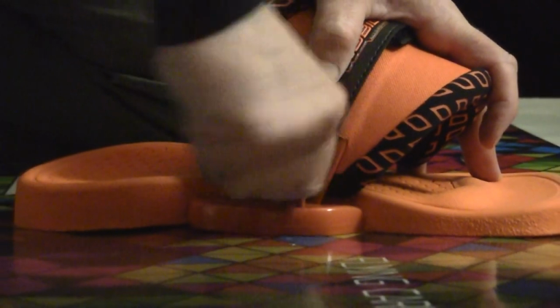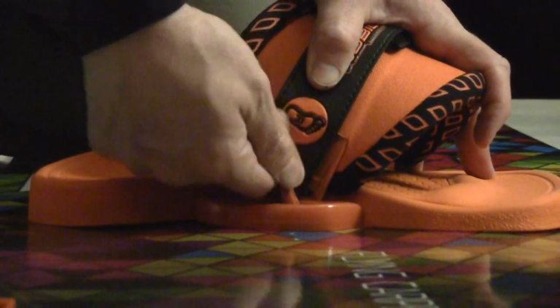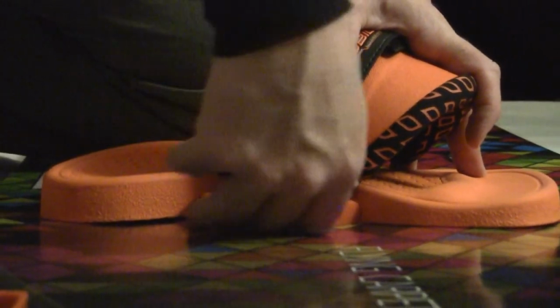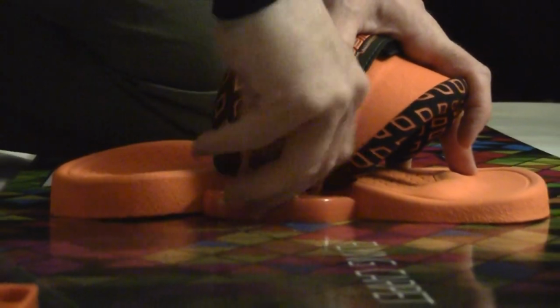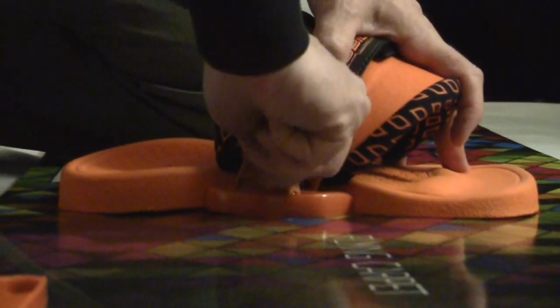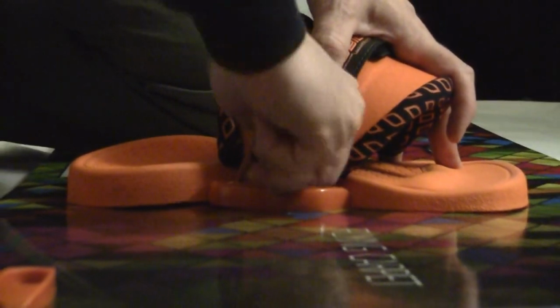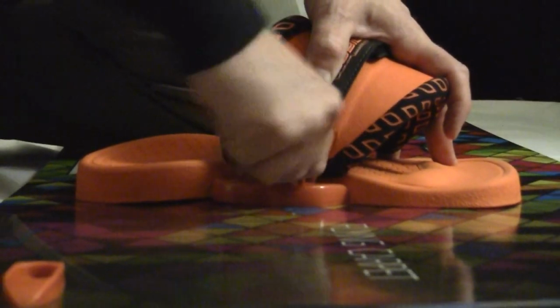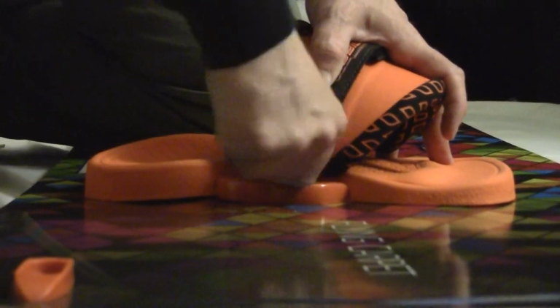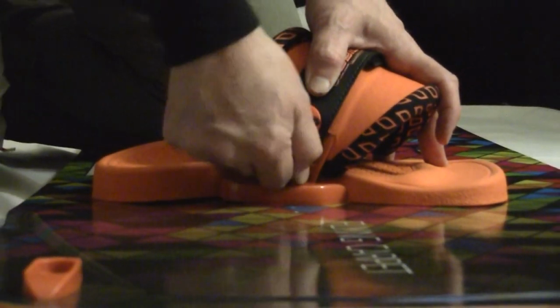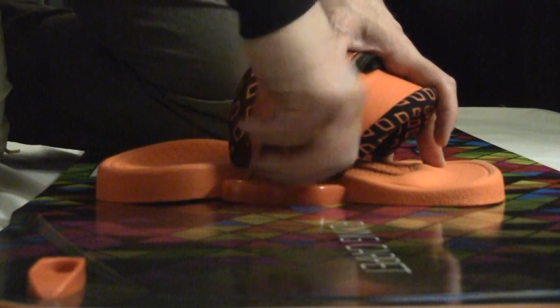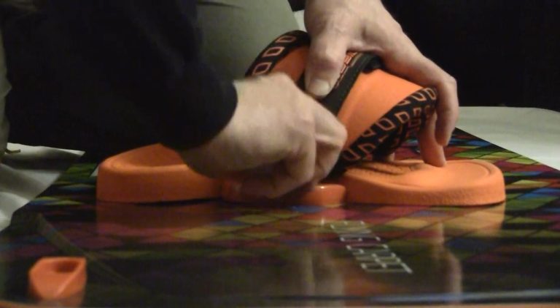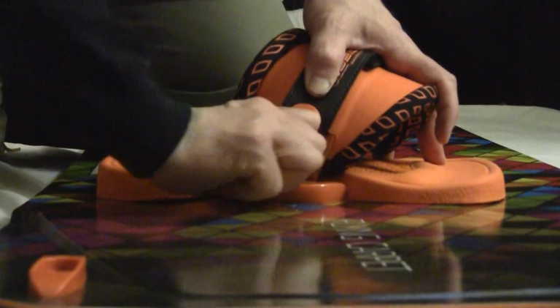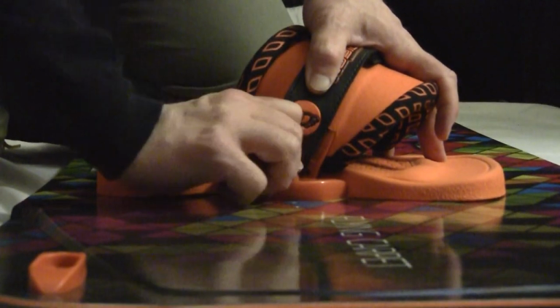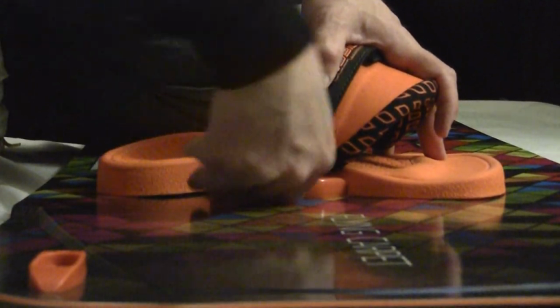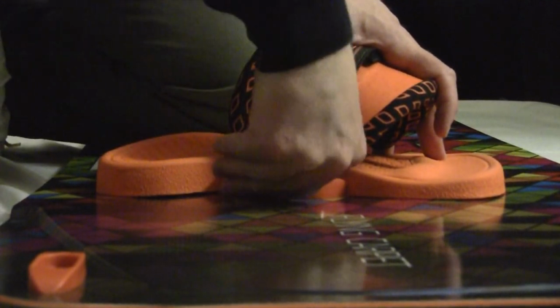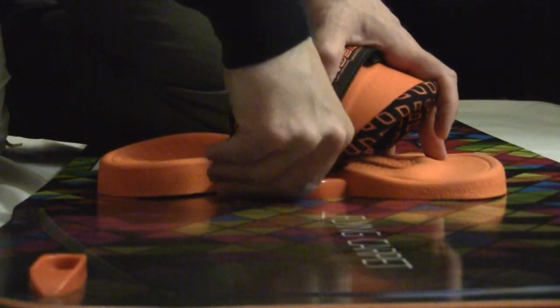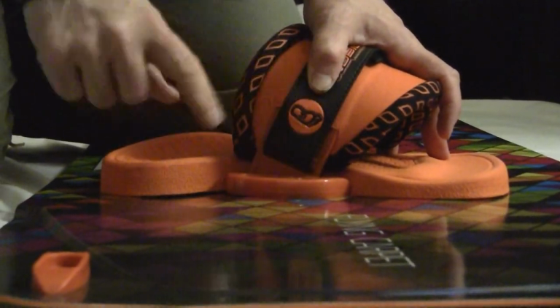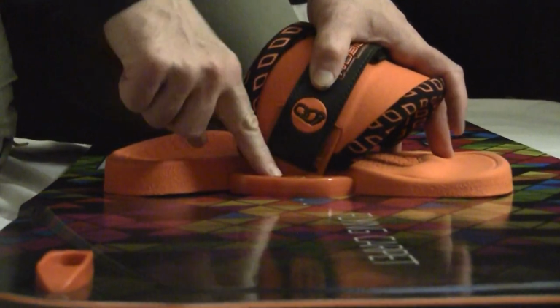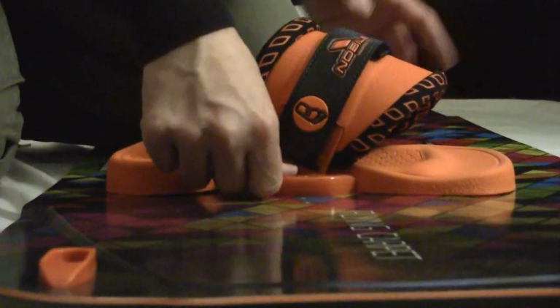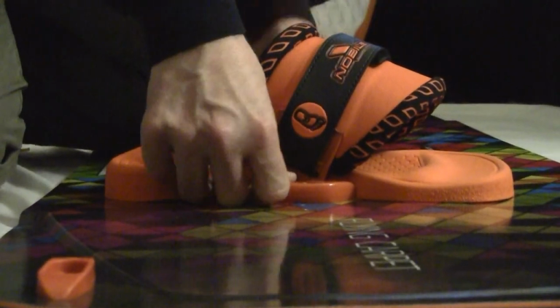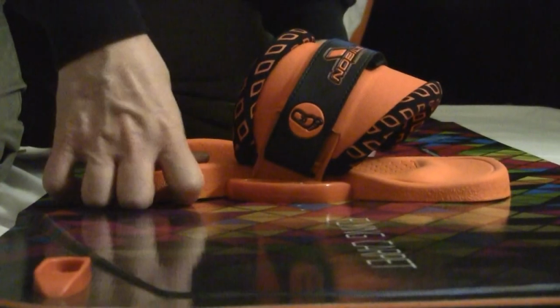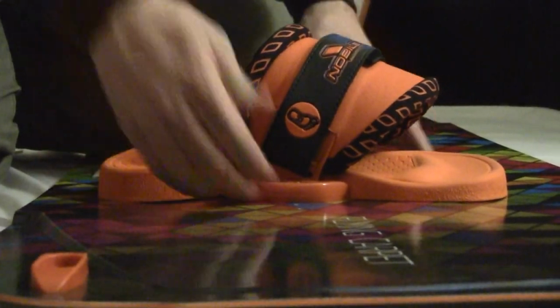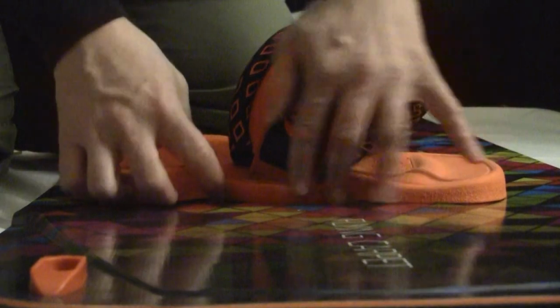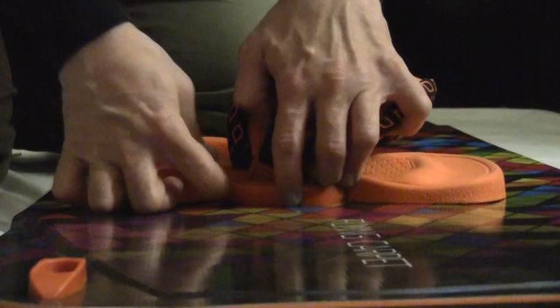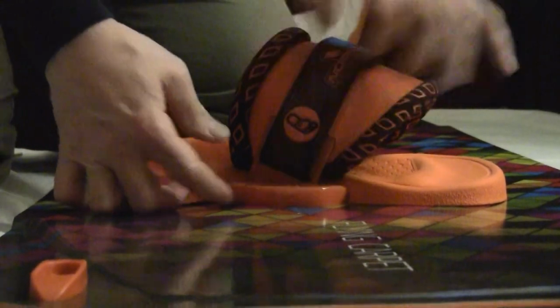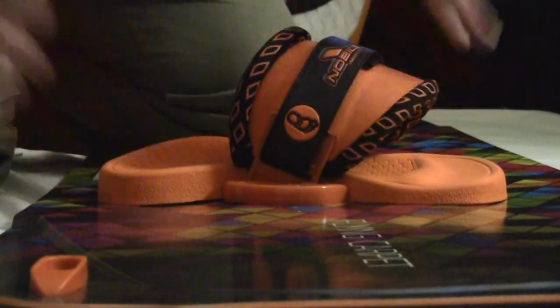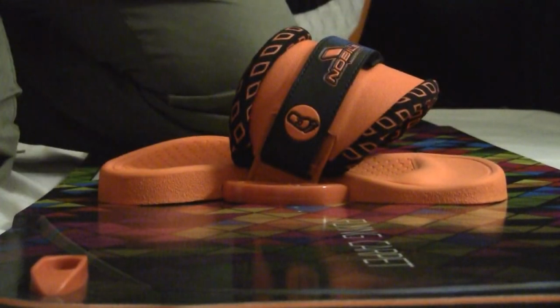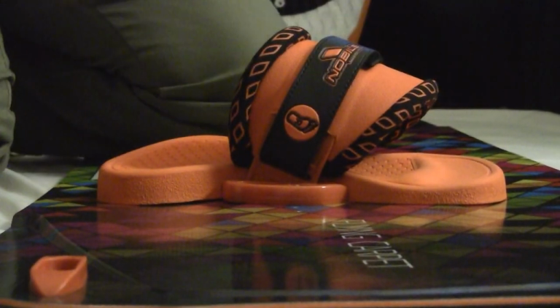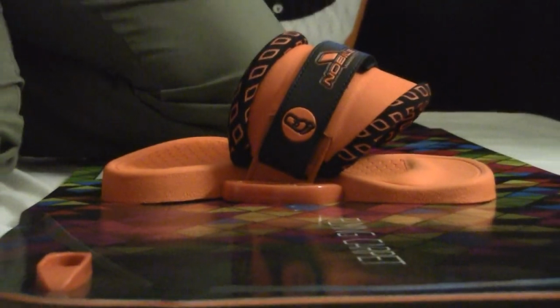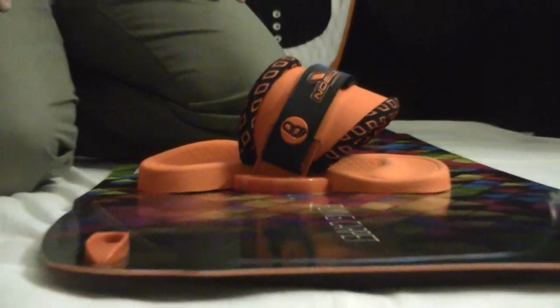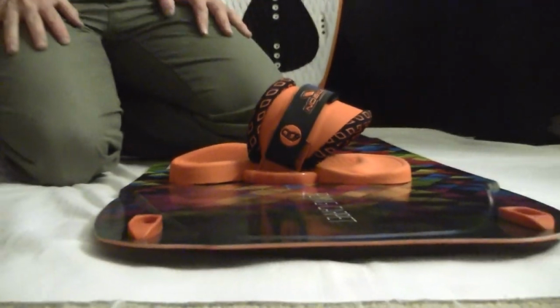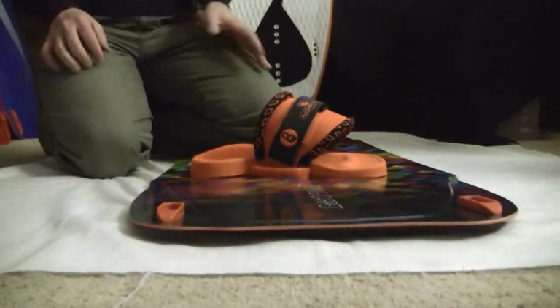I get this nice and snug, and I'm going to flip the lever over — it's down in place there underneath. This is now secure. That's it. My foot straps are on.